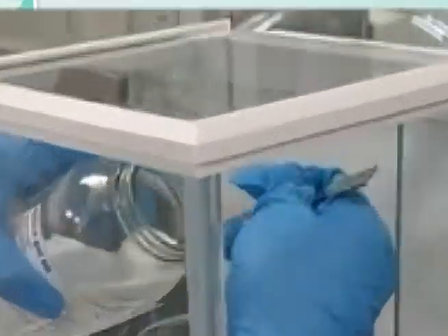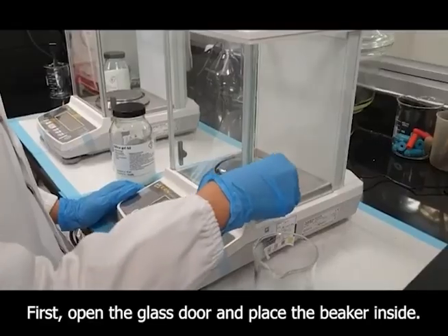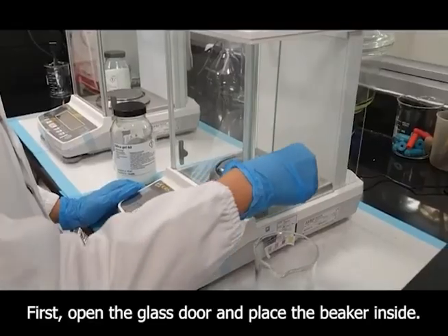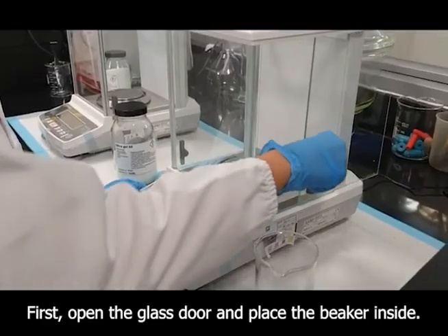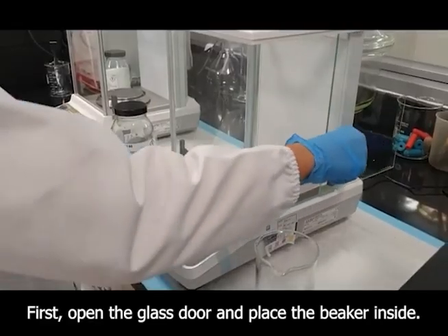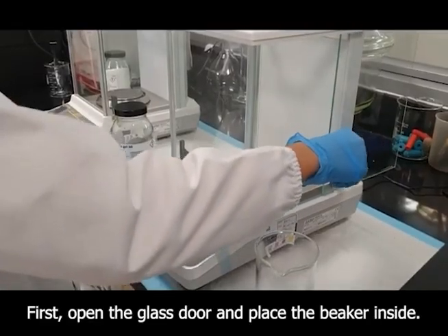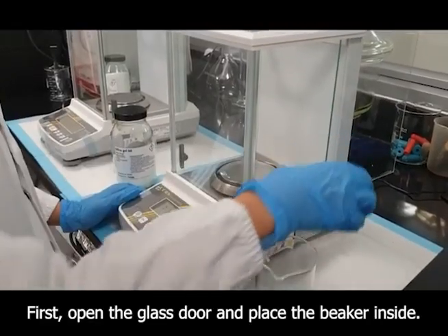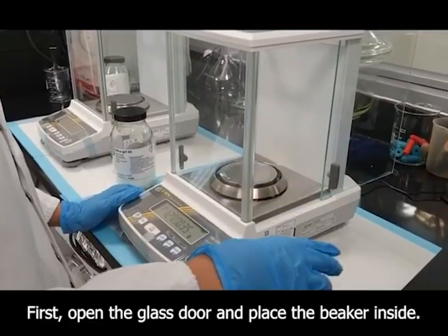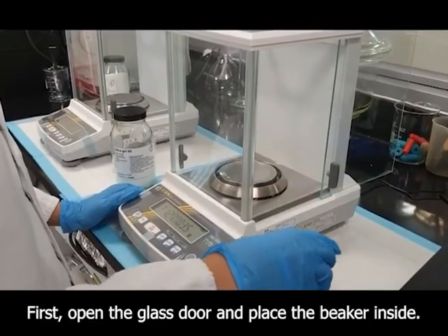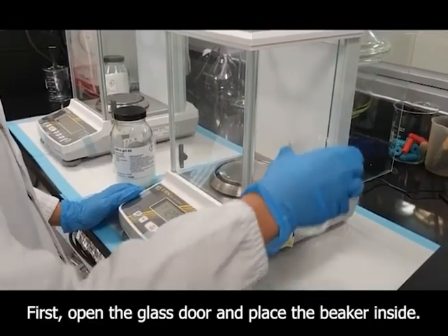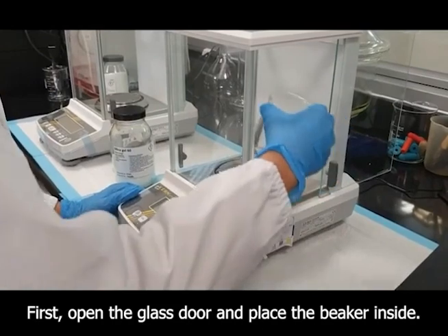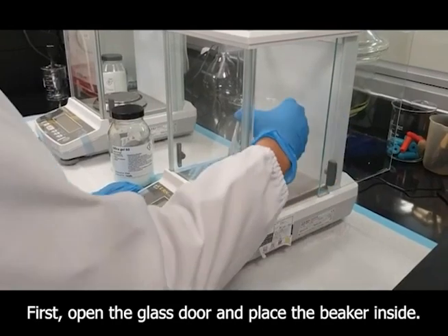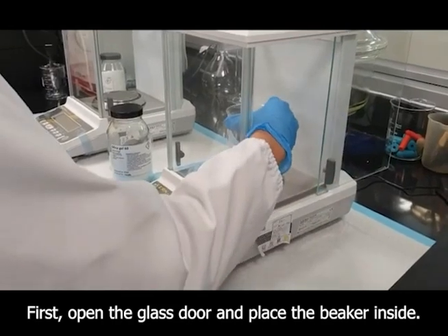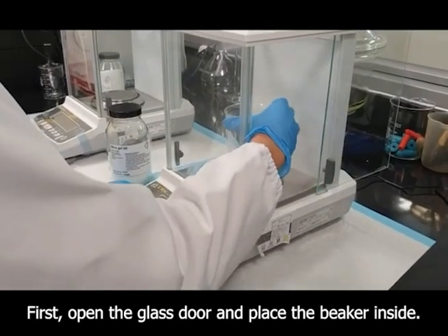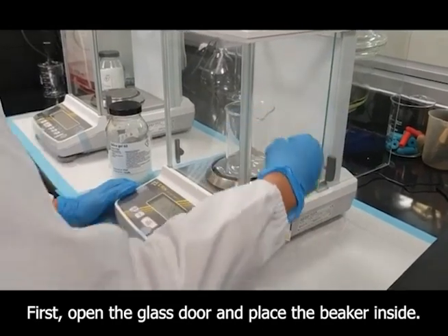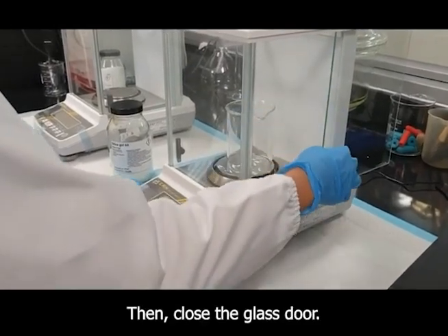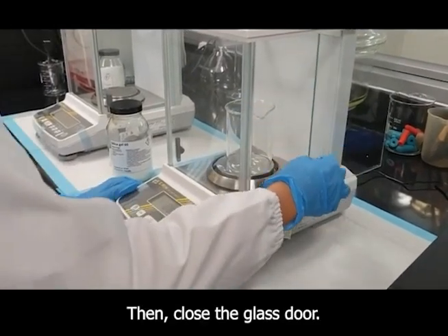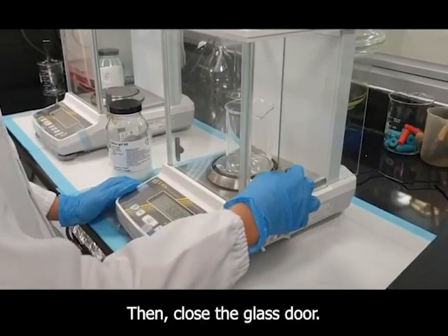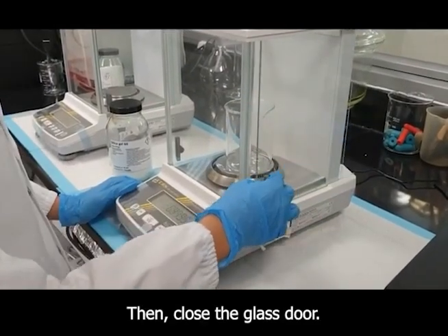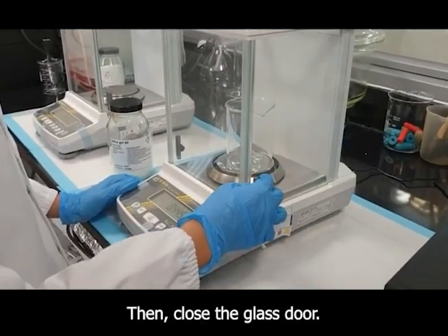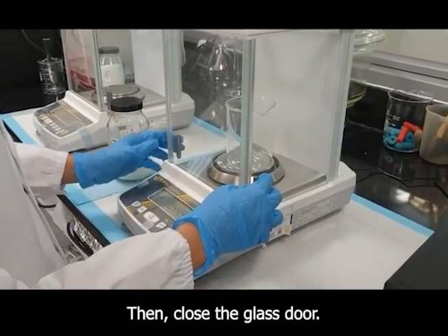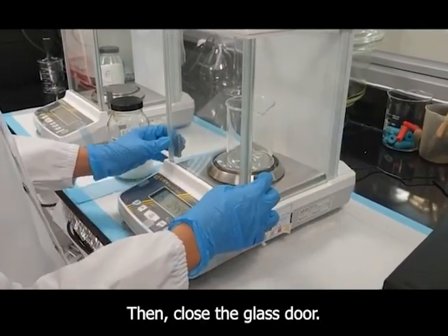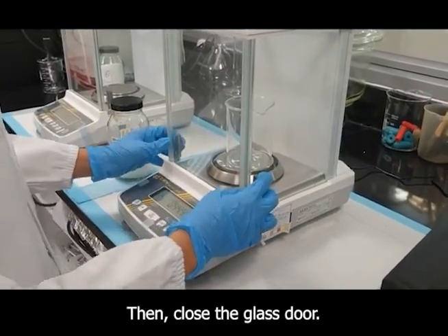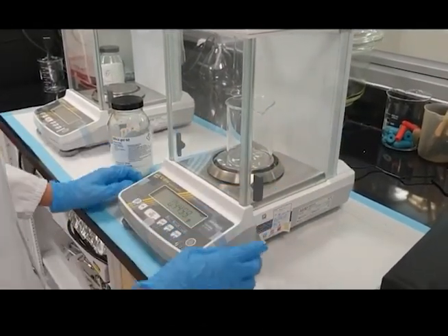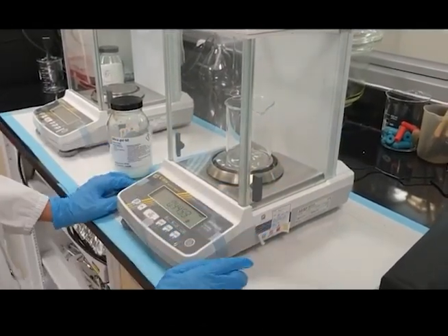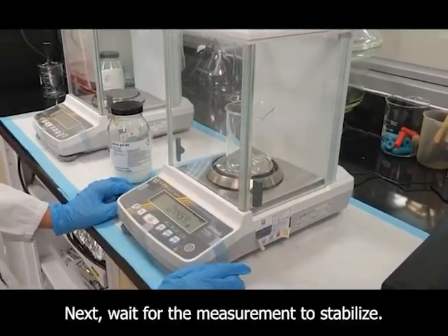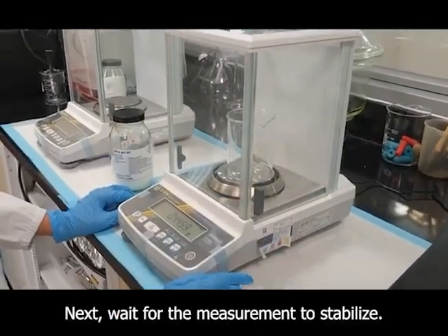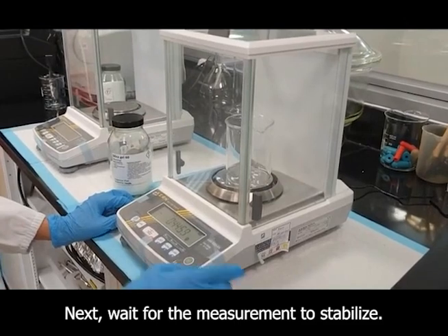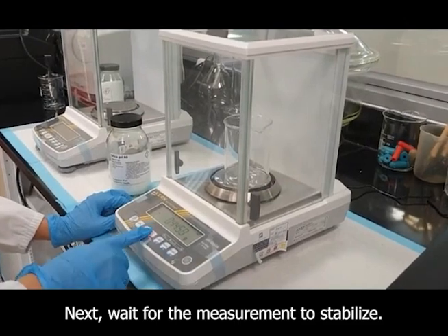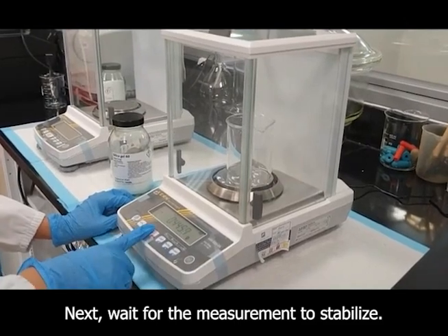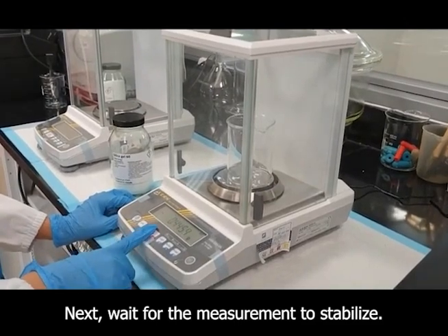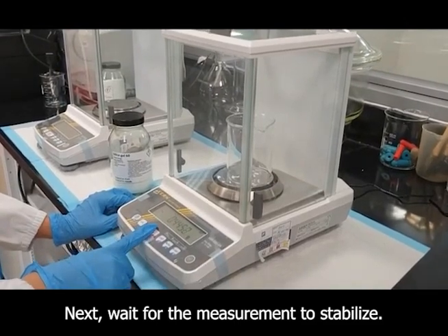First, open the glass door and place the beaker inside. Then, close the glass door. Next, wait for the measurement to stabilize.